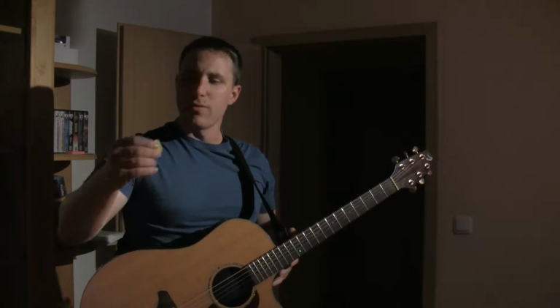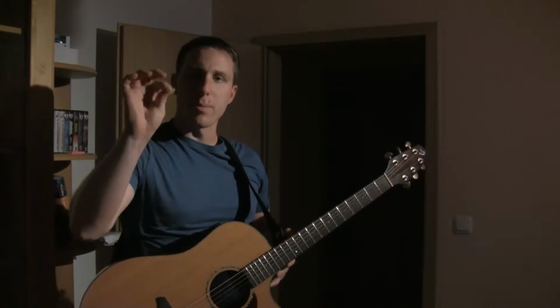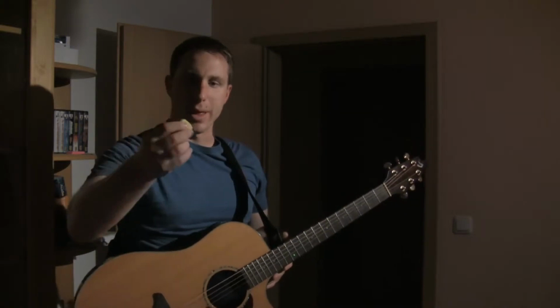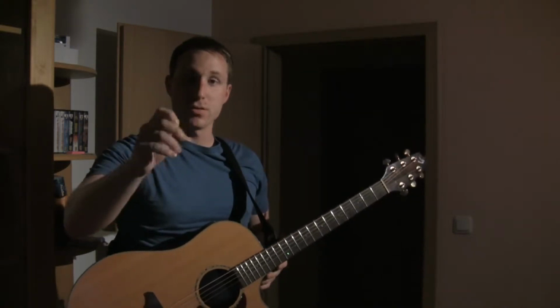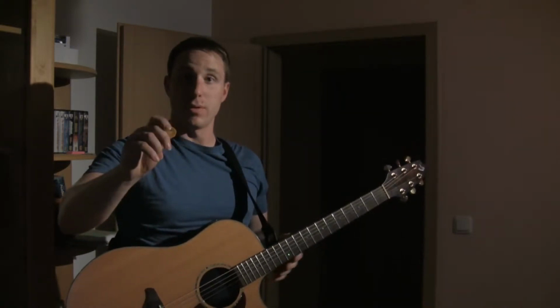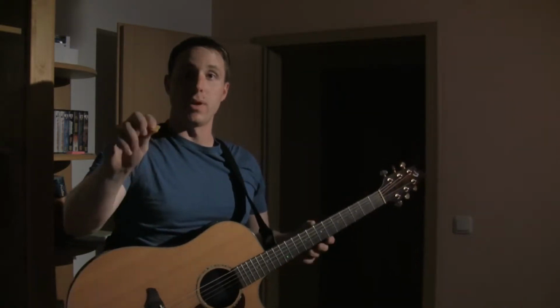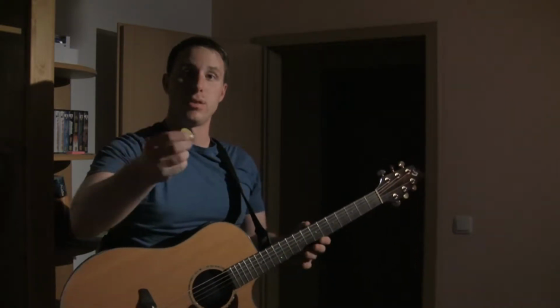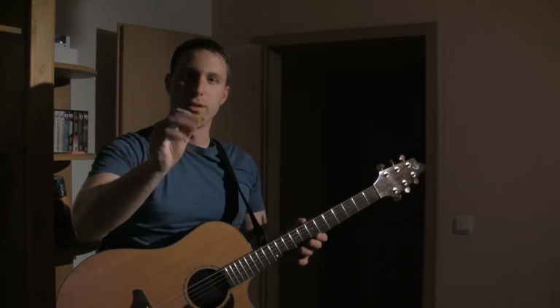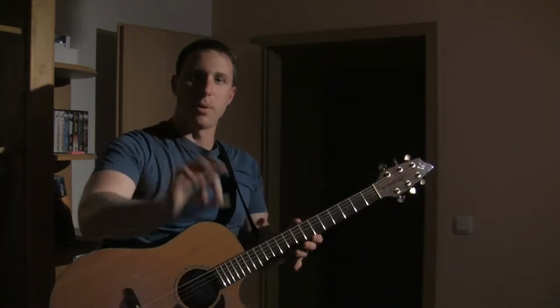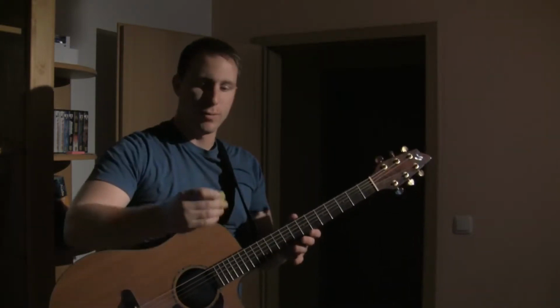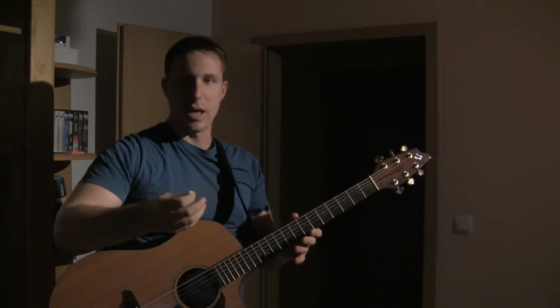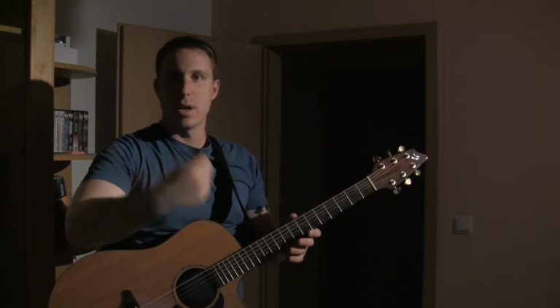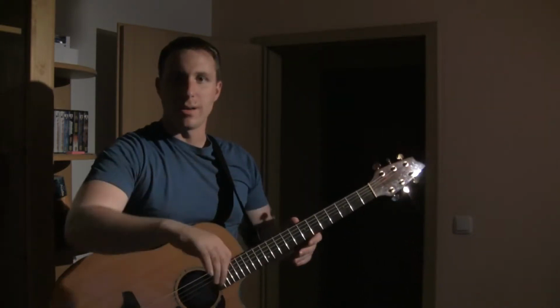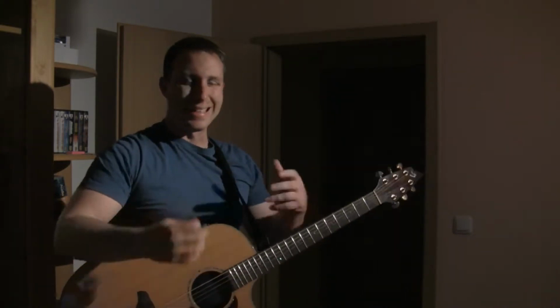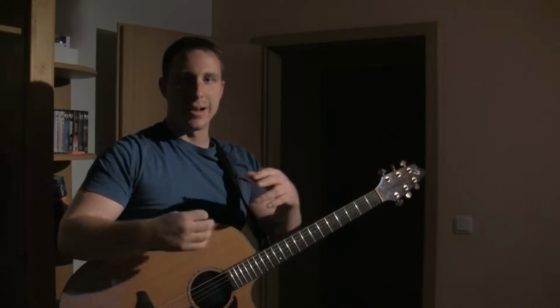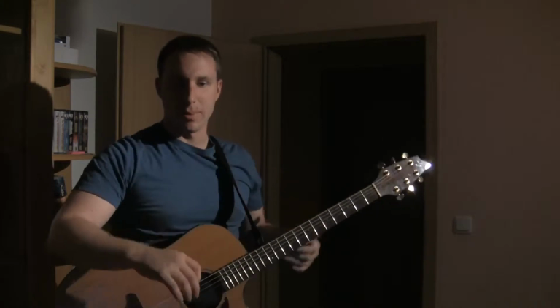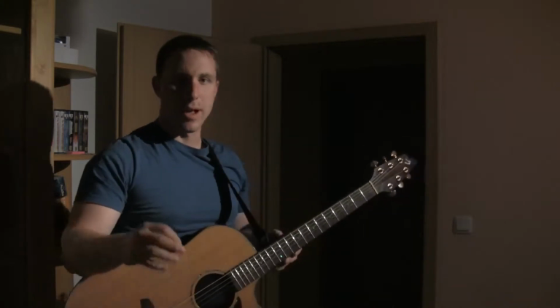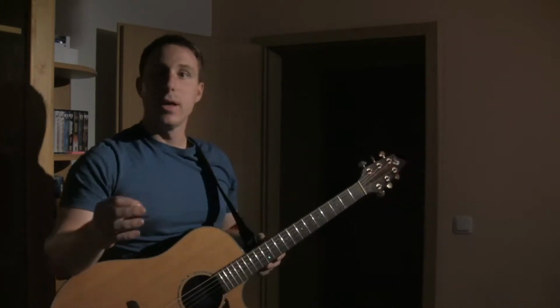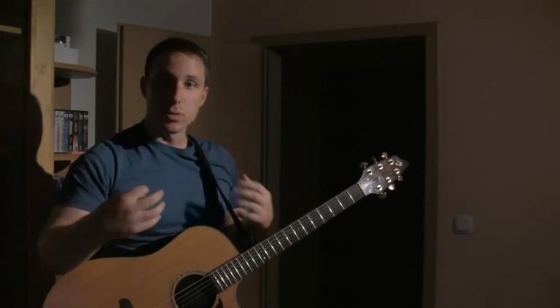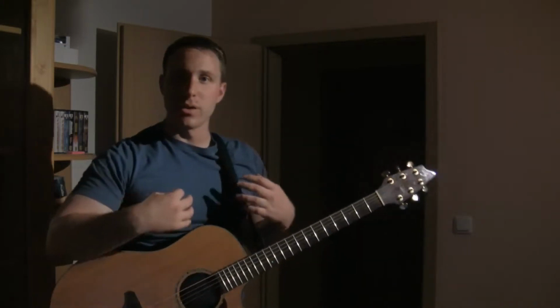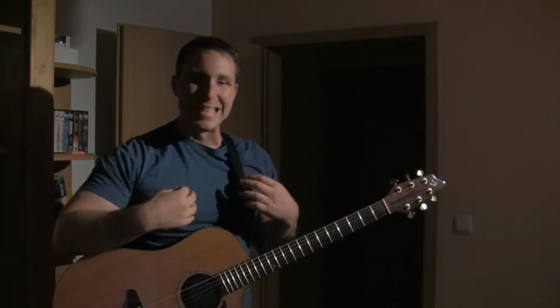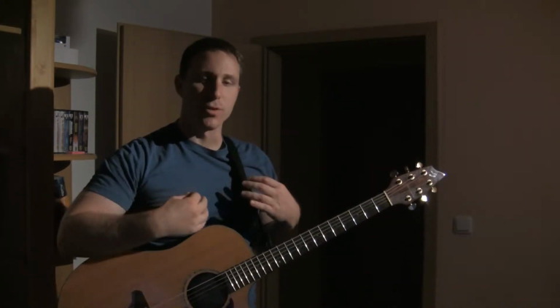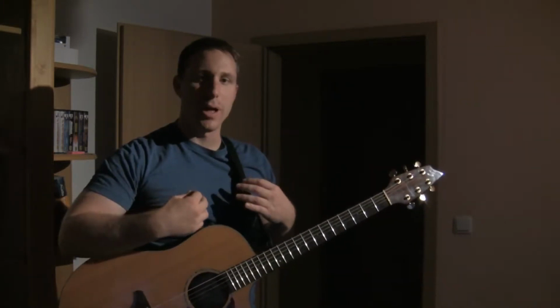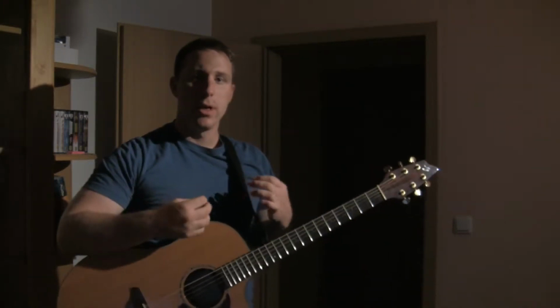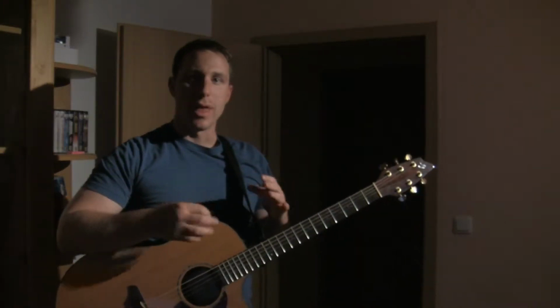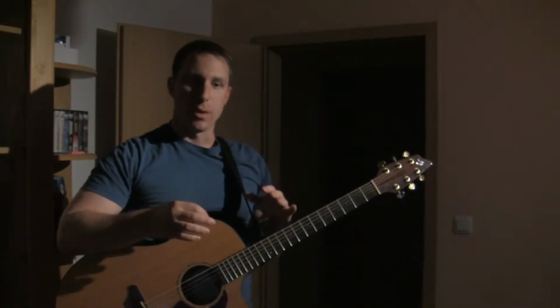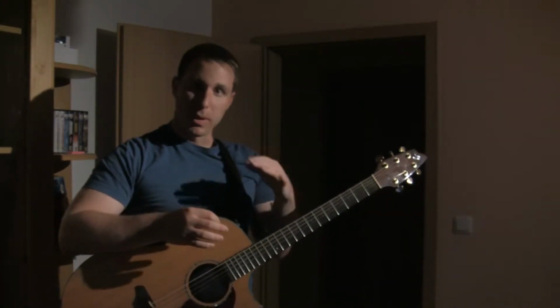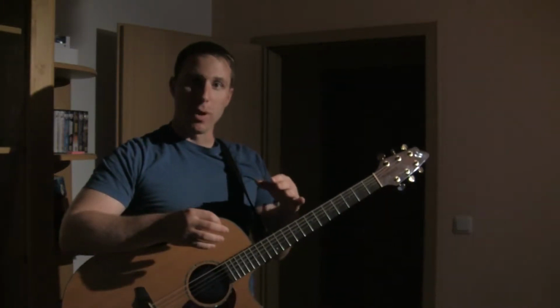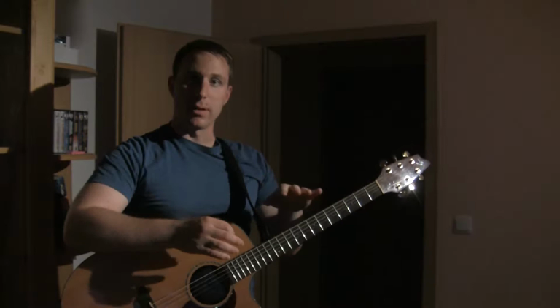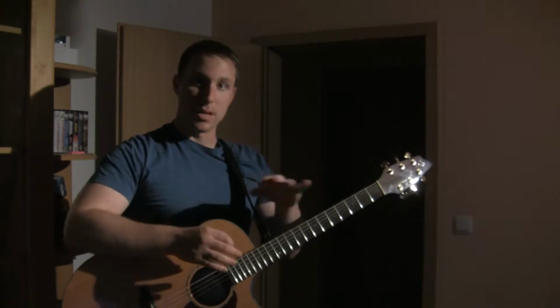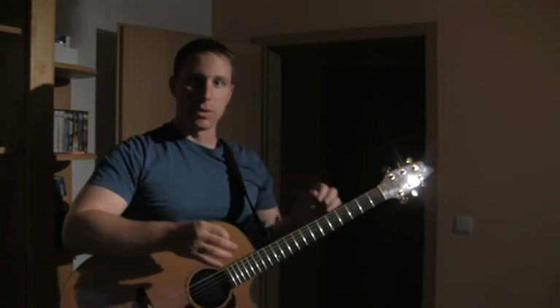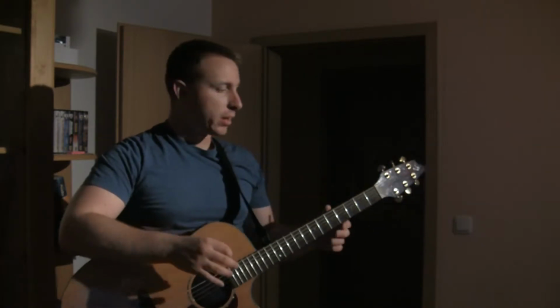If you've ever been playing just for even a few minutes and you drop your pick a few times and your hand gets tired and your arm gets tired — here's what I noticed I did for a while that once I became aware of it, I stopped really doing it.